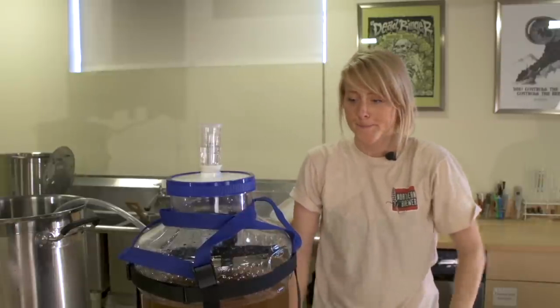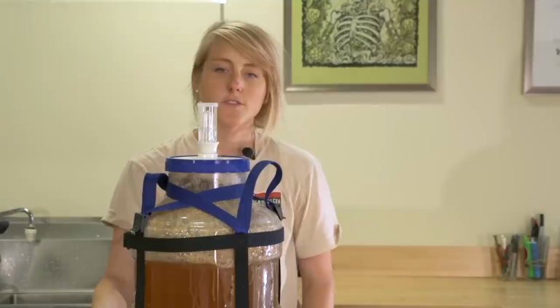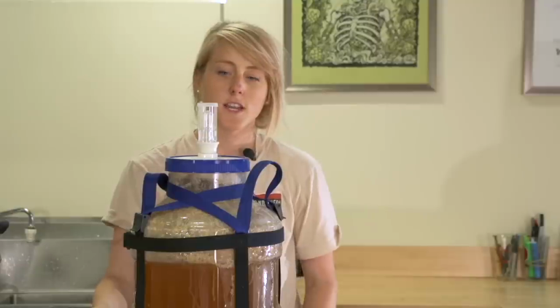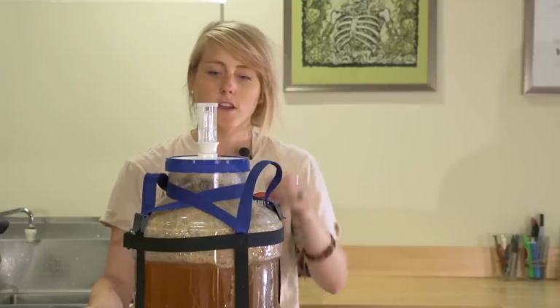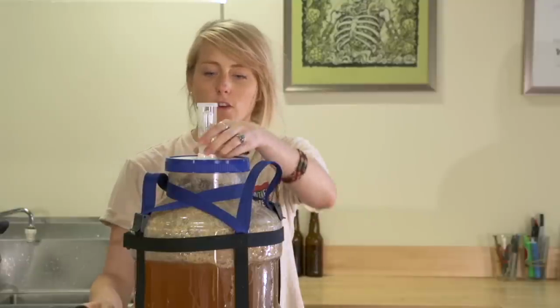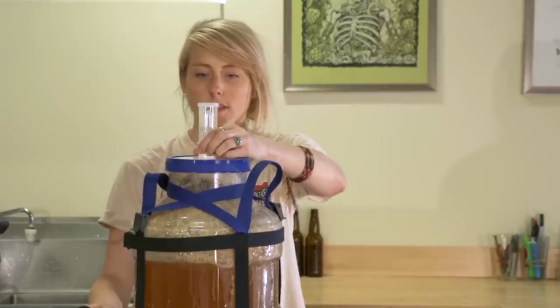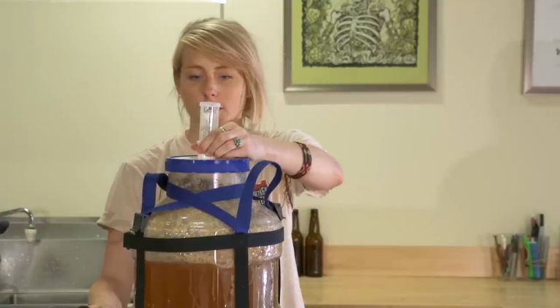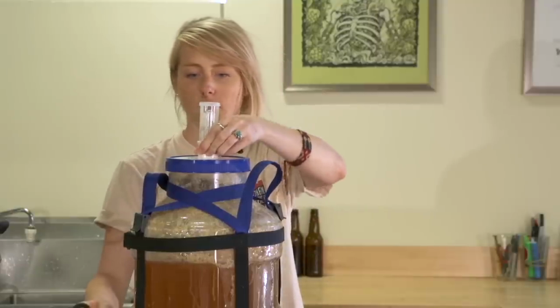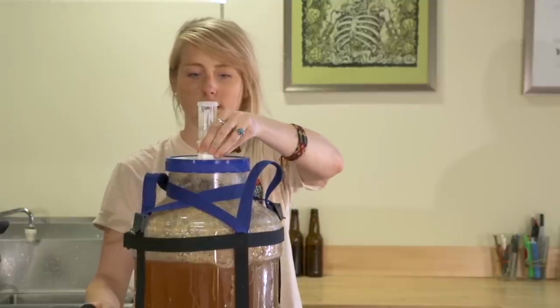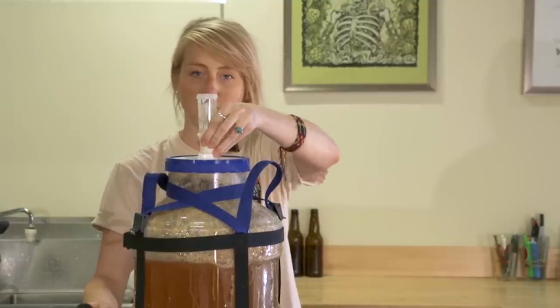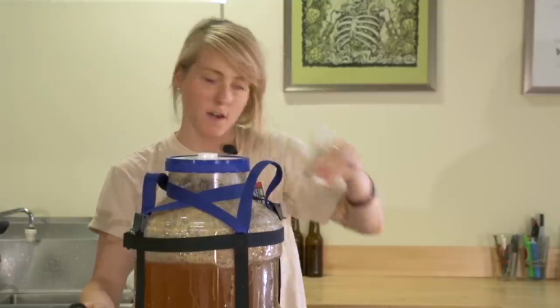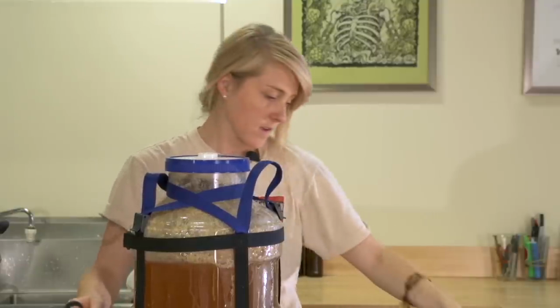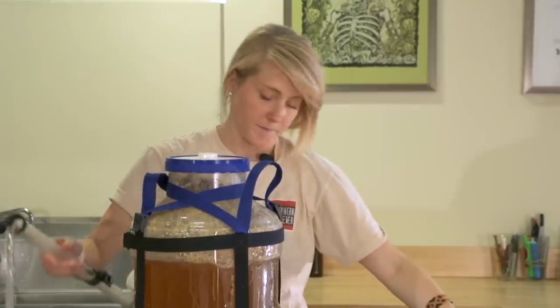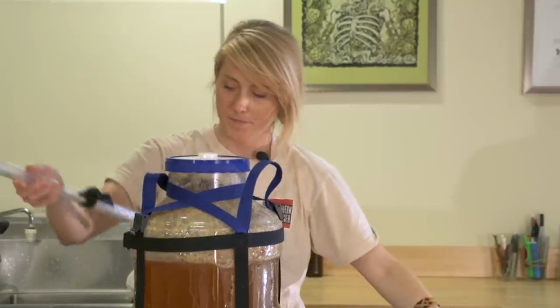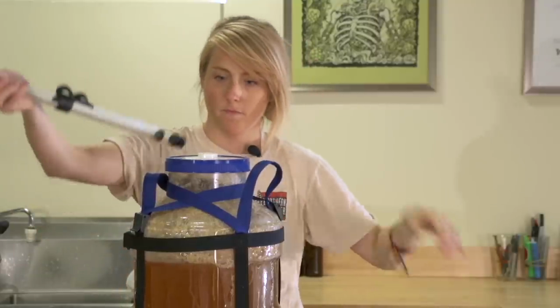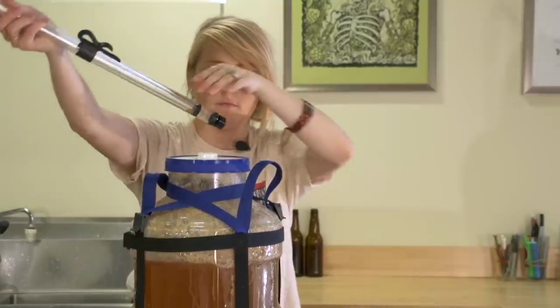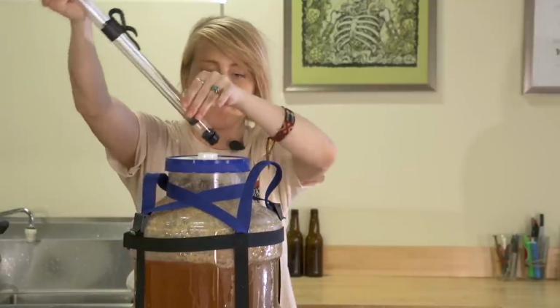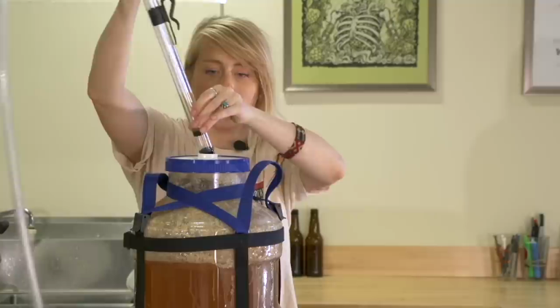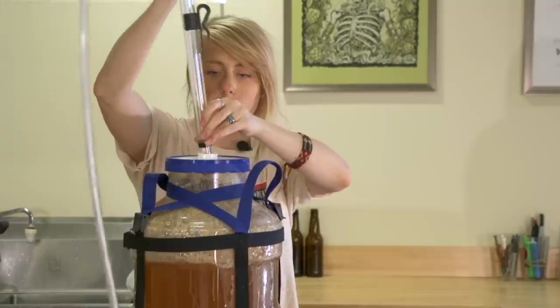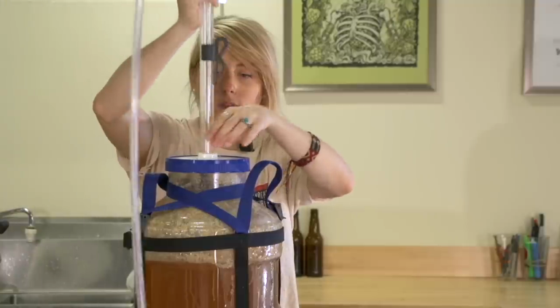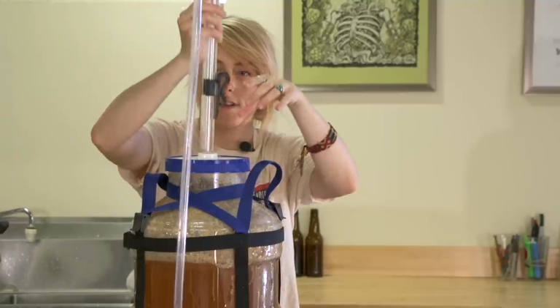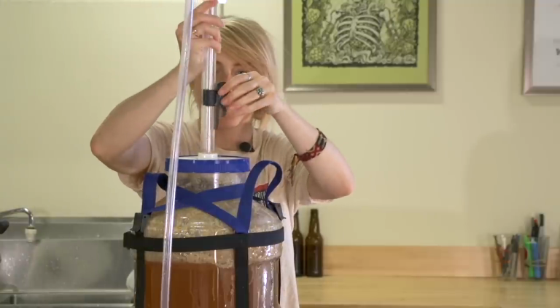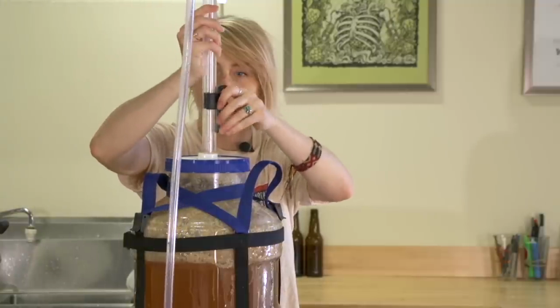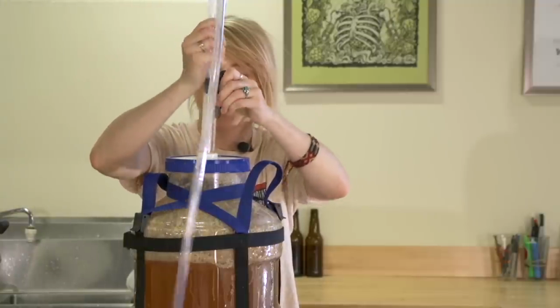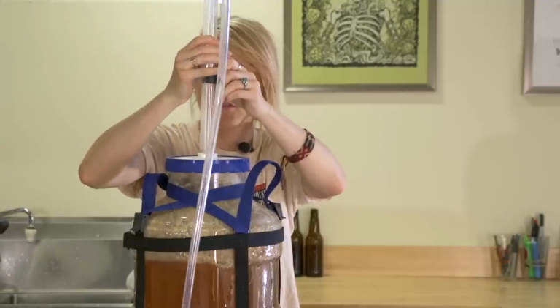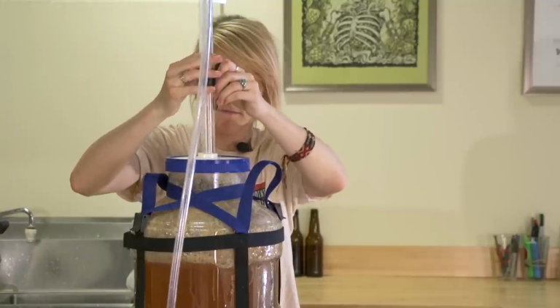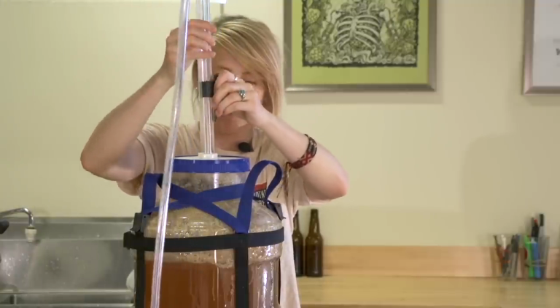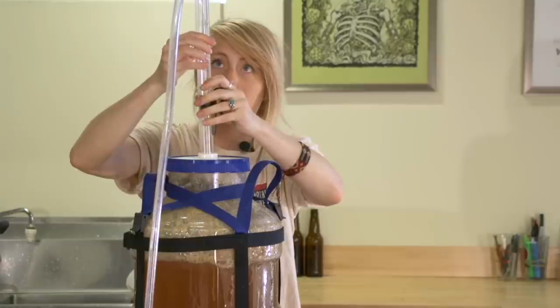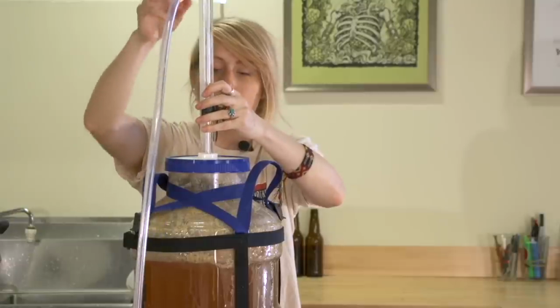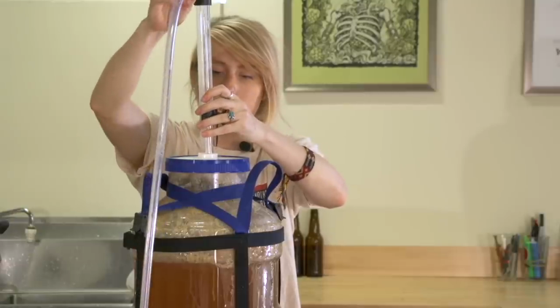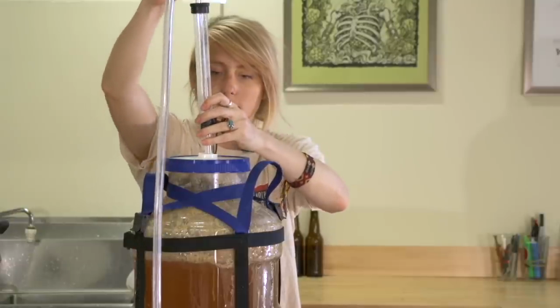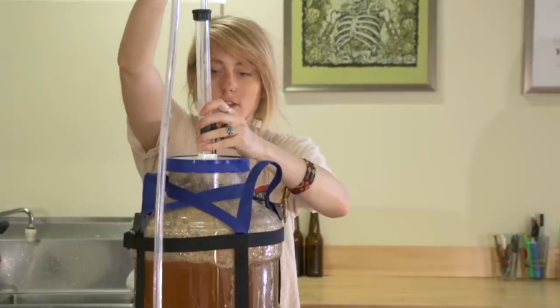To transfer into secondary, you don't have to take the lid off — you actually just have to remove the bung and airlock. The siphon fits right in the hole and you start your transfer.